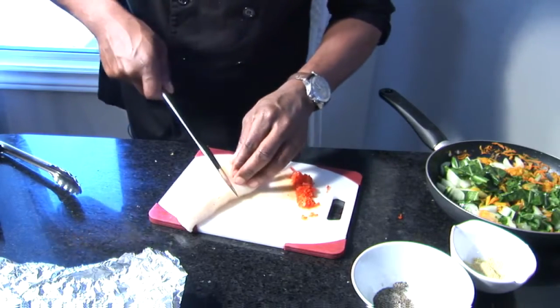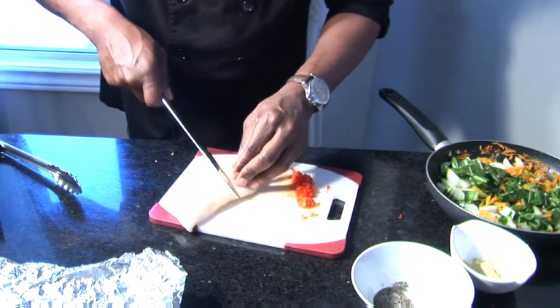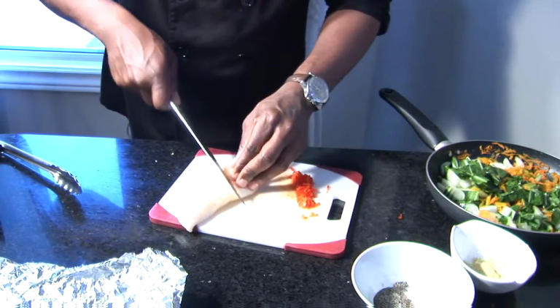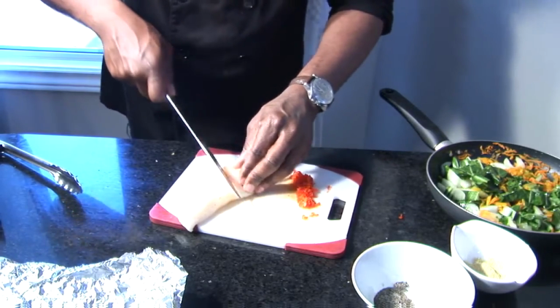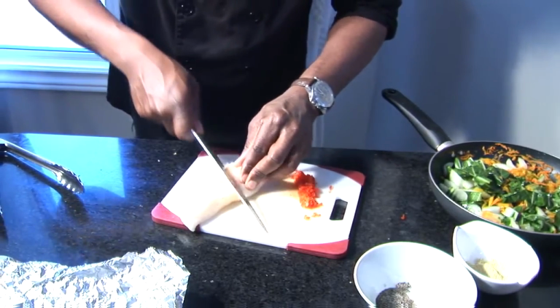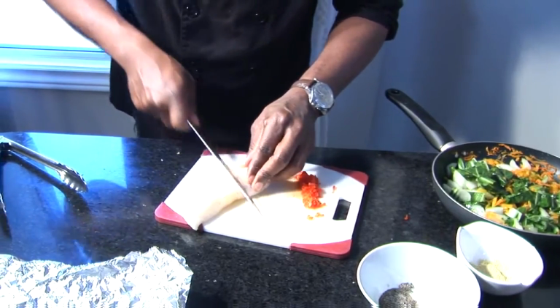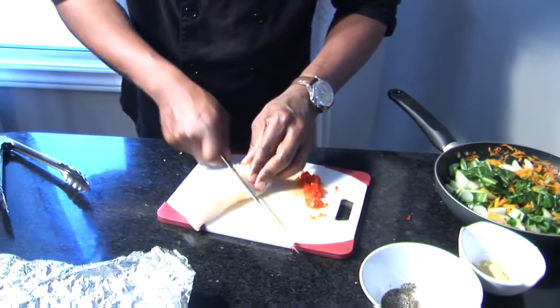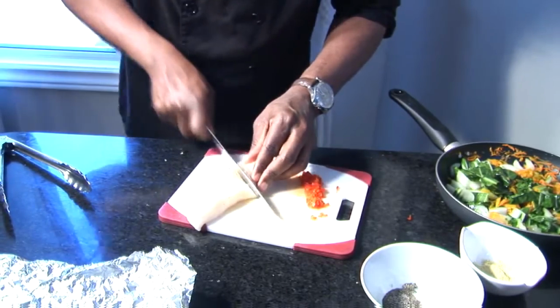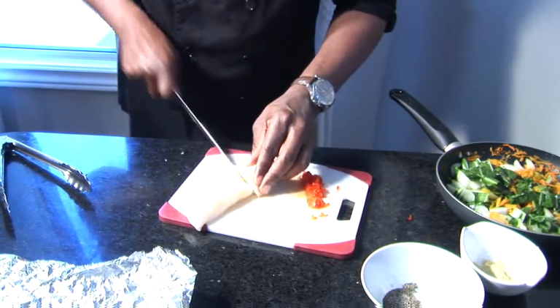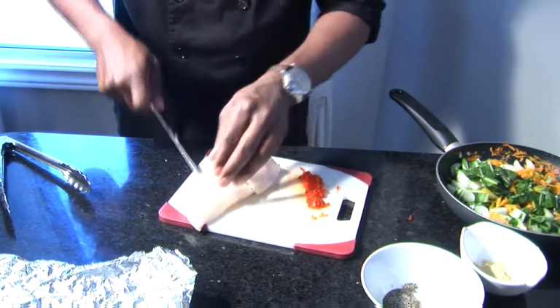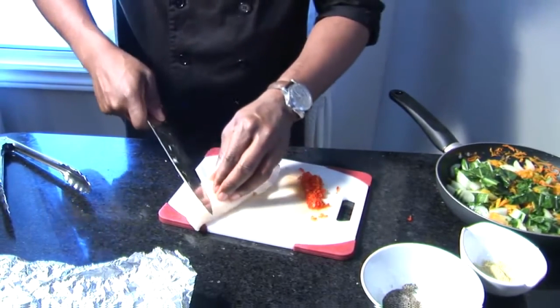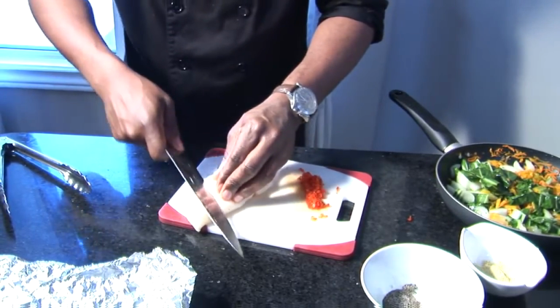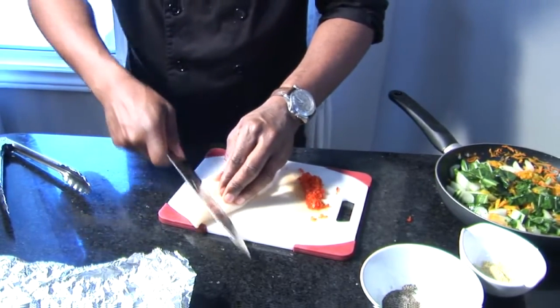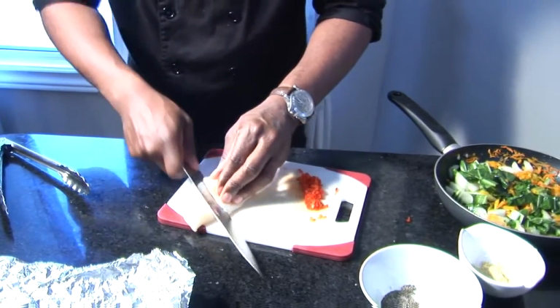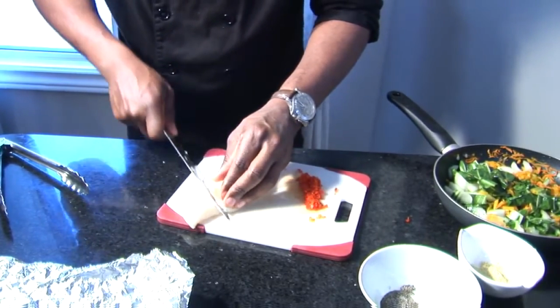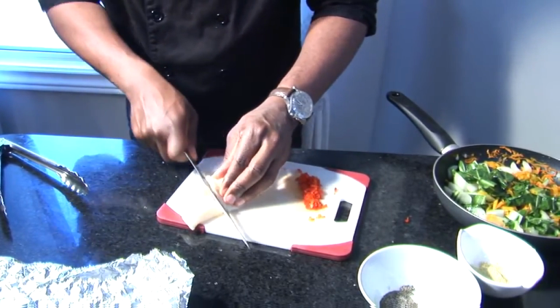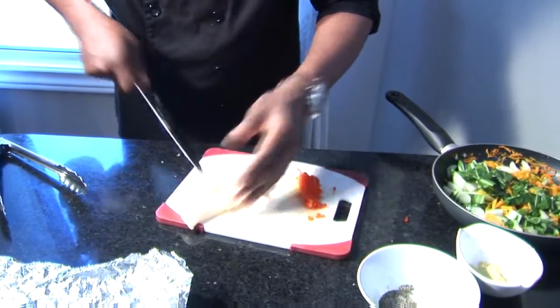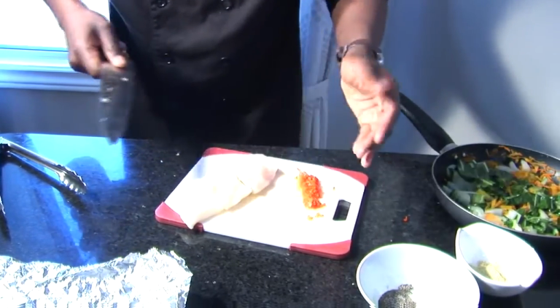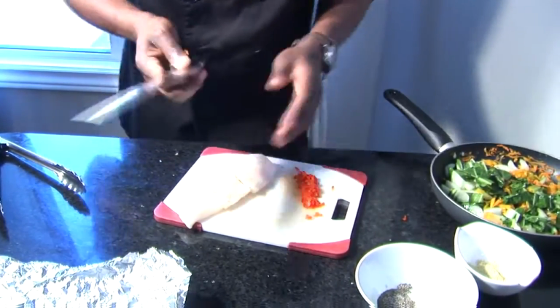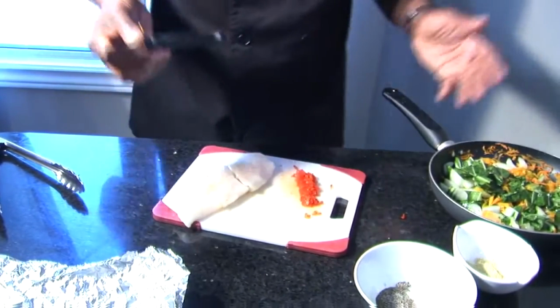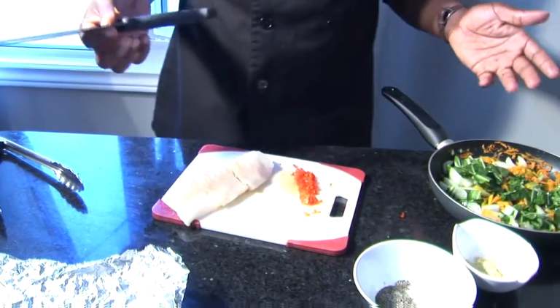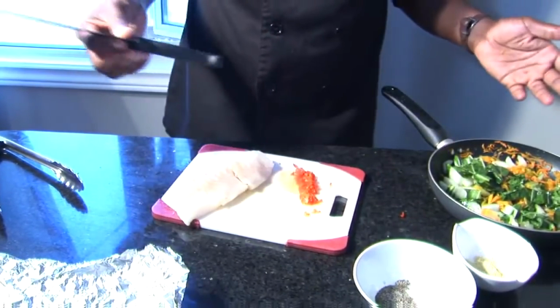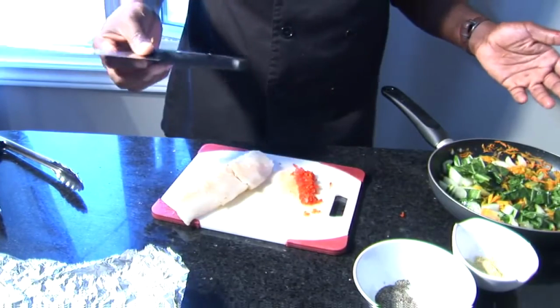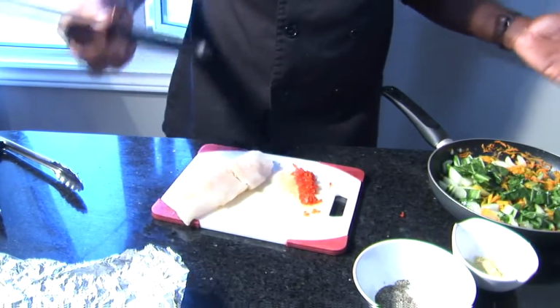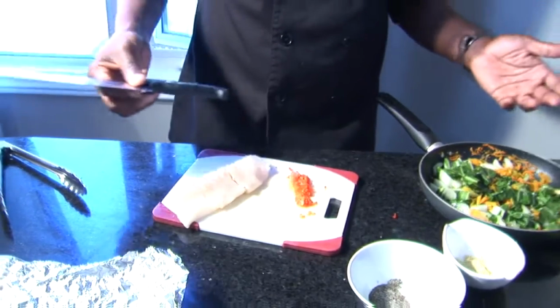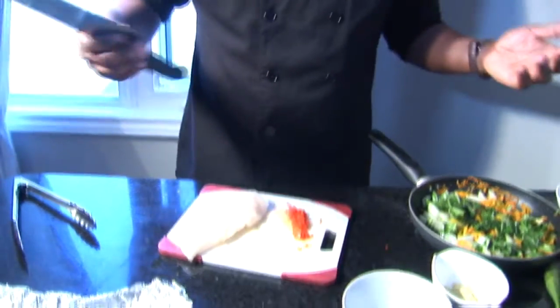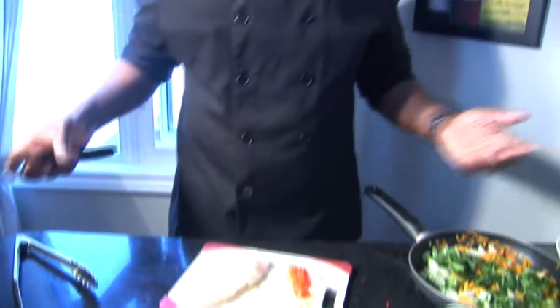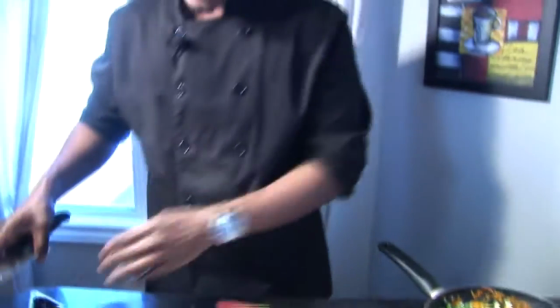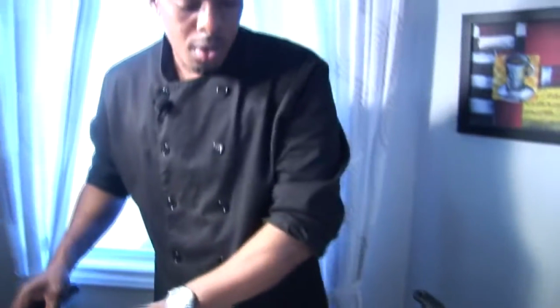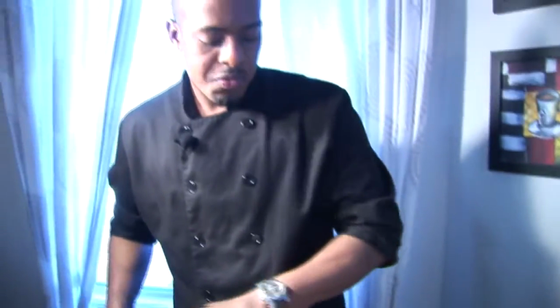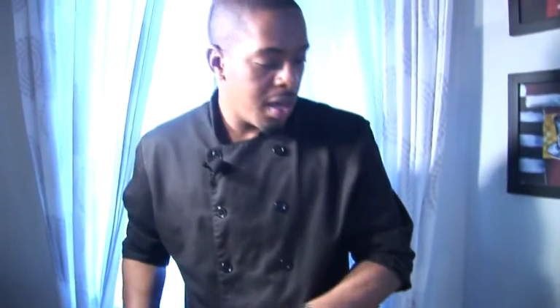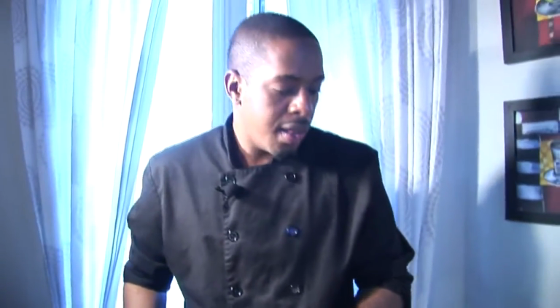So this is the fish for our fish in foil. I'm using codfish. You can use any fish of your choice — old fish, snapper, filet, anything.